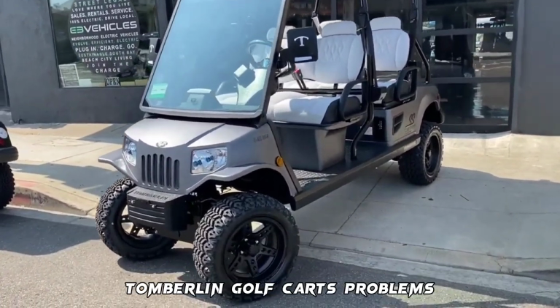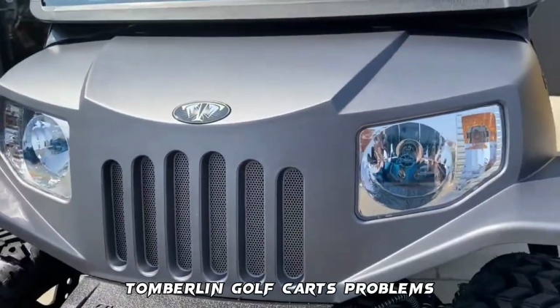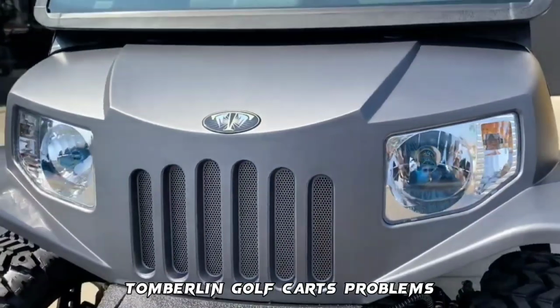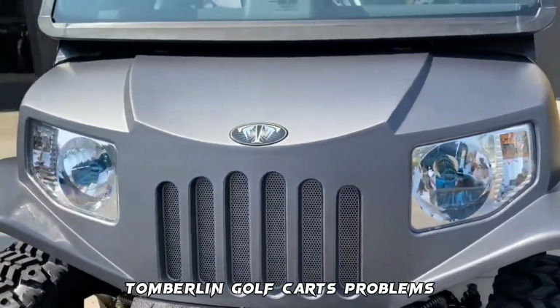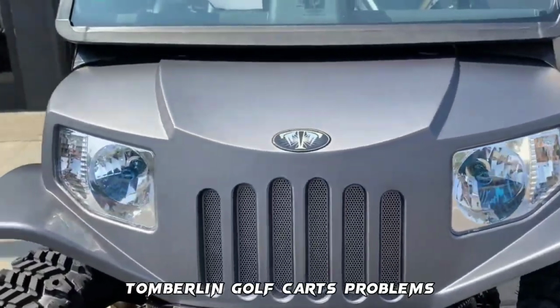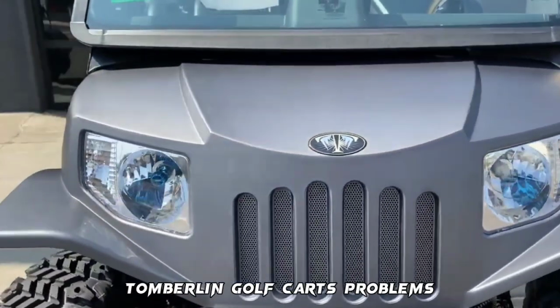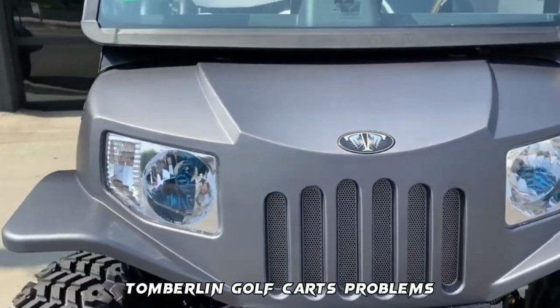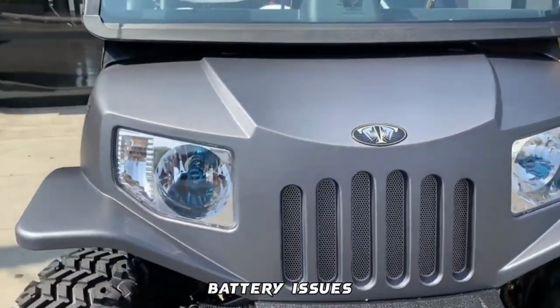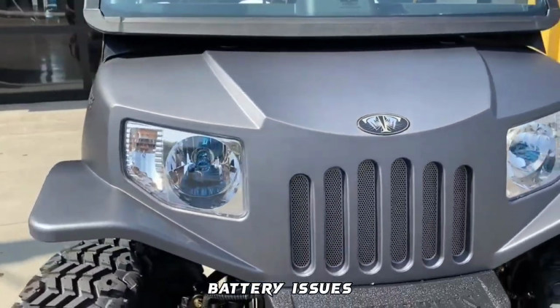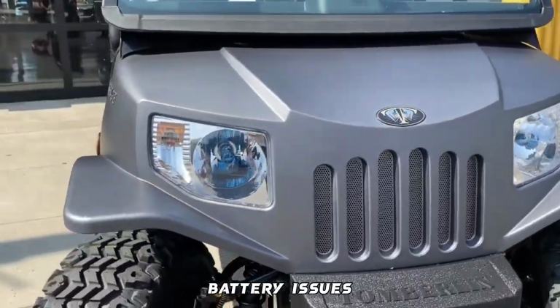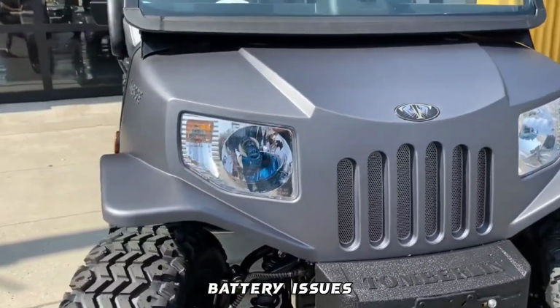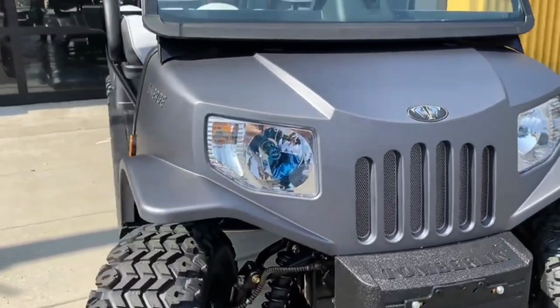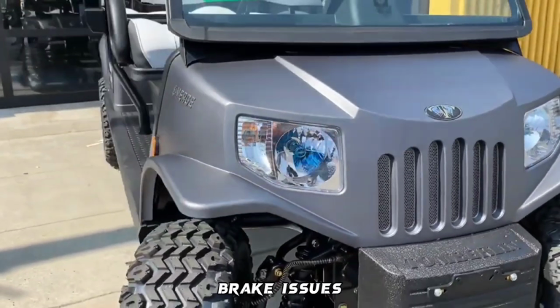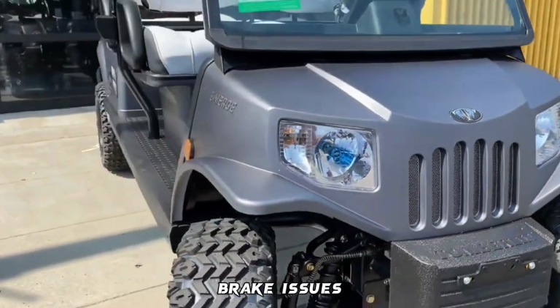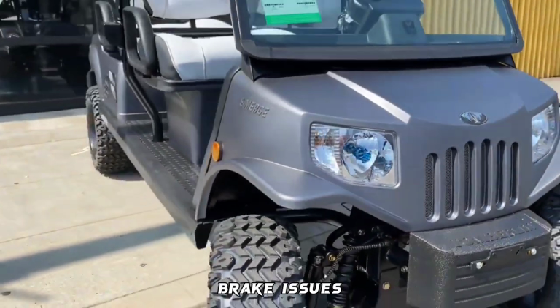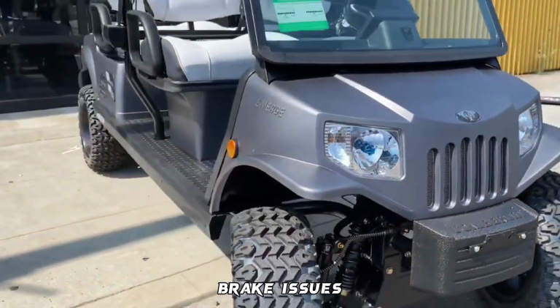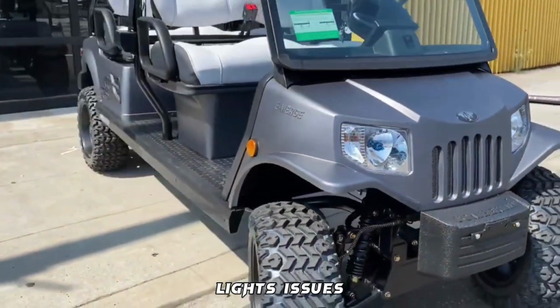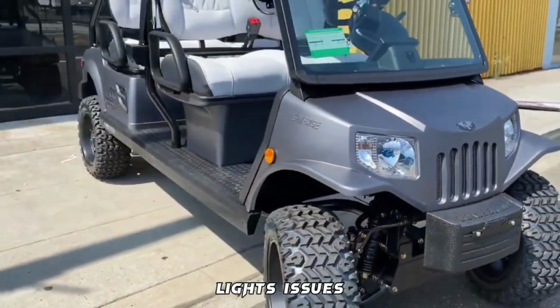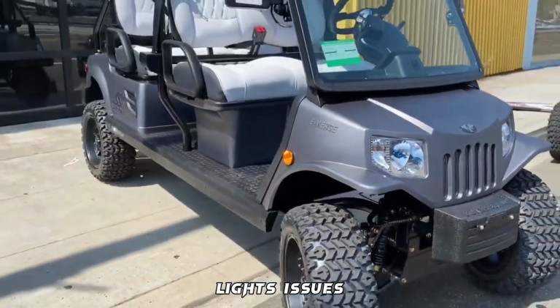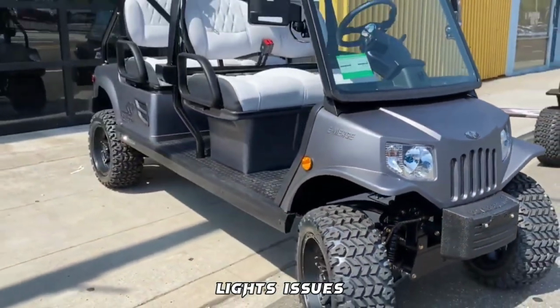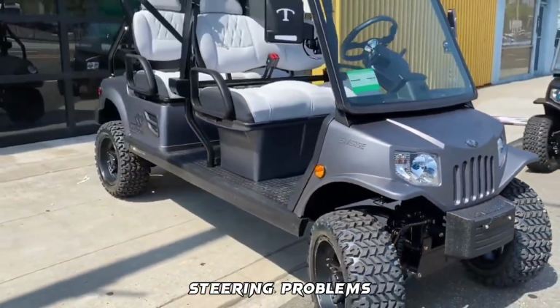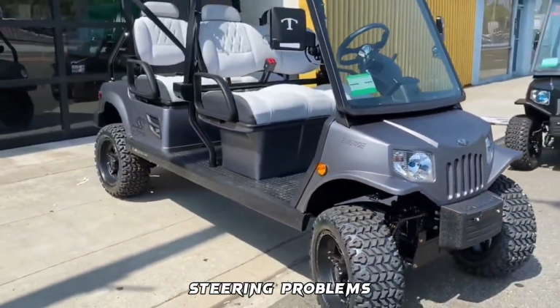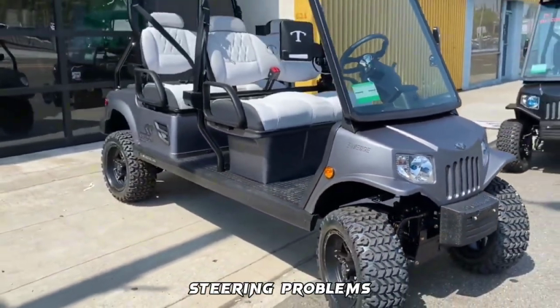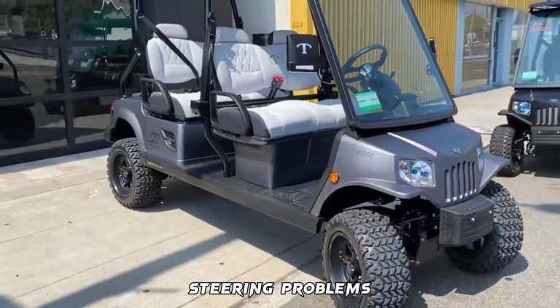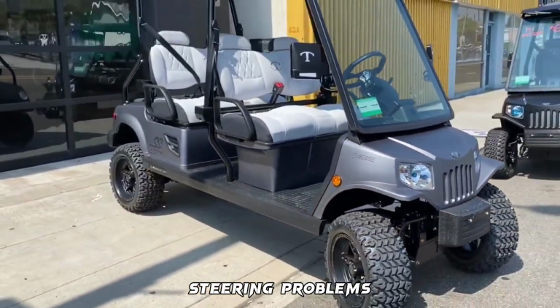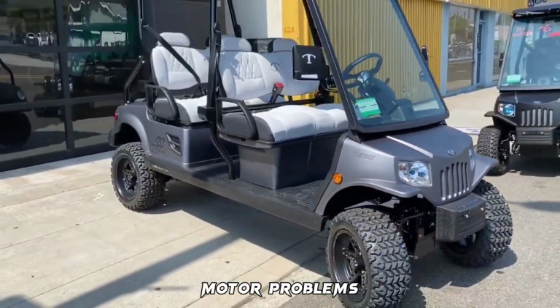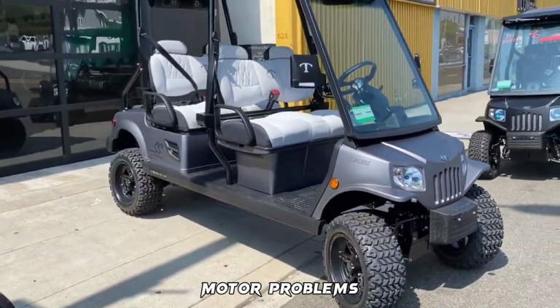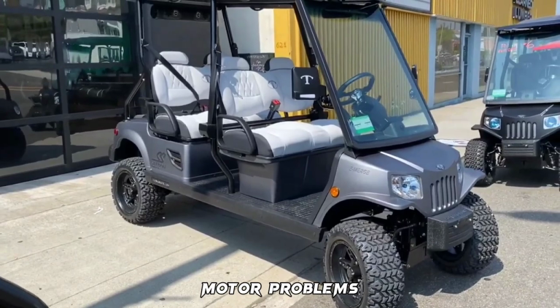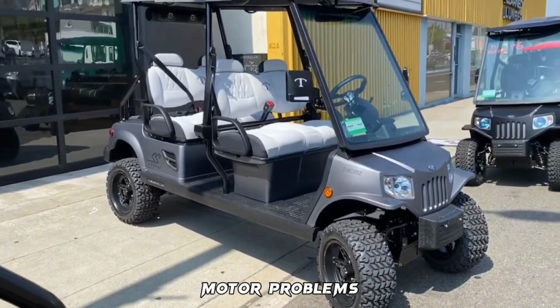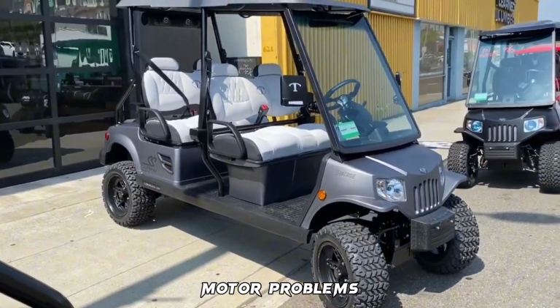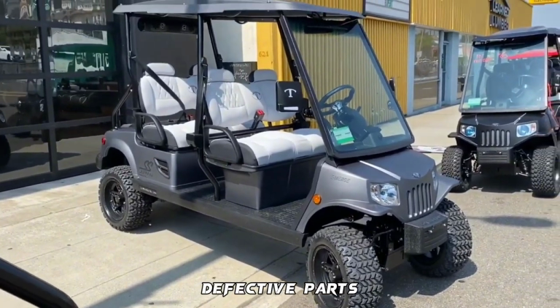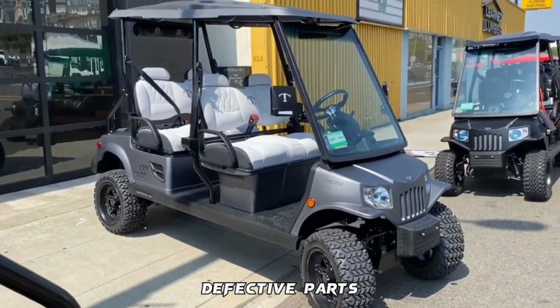Tomberlin golf cart problems include: battery issues, brake issues, lights issues, steering problems, motor problems, and defective parts.